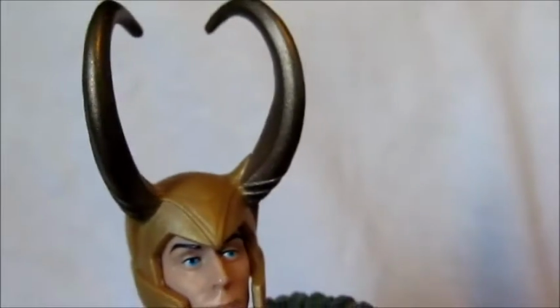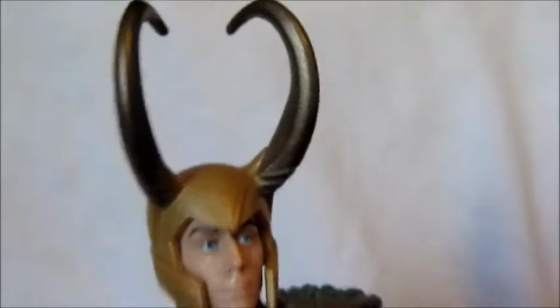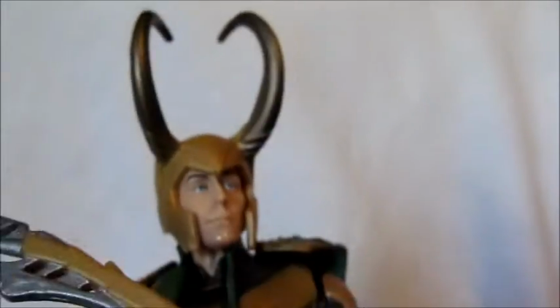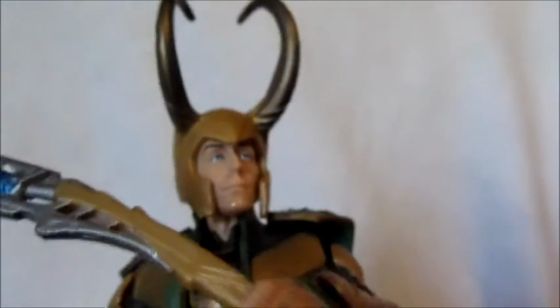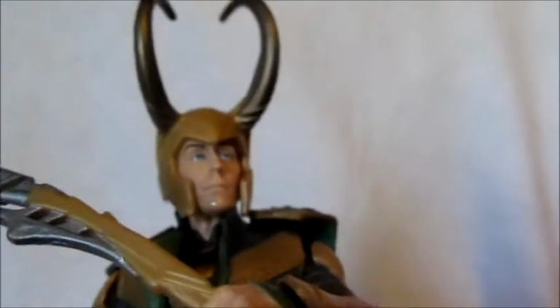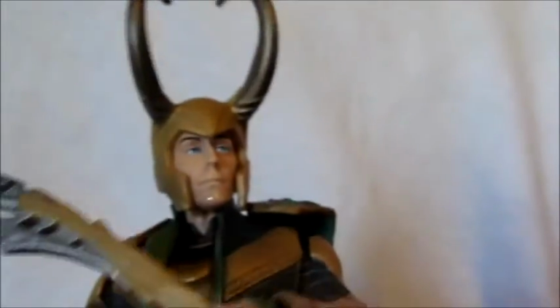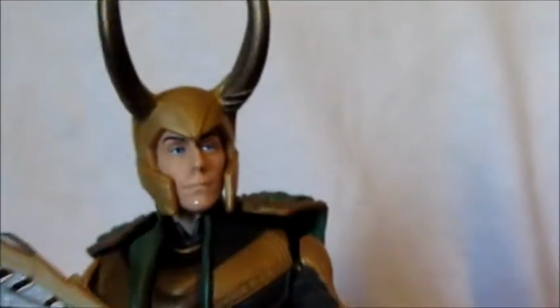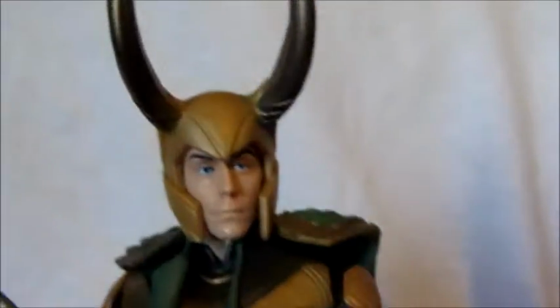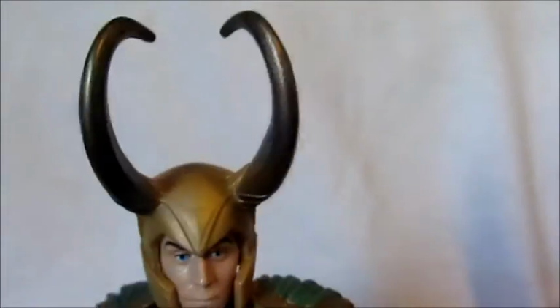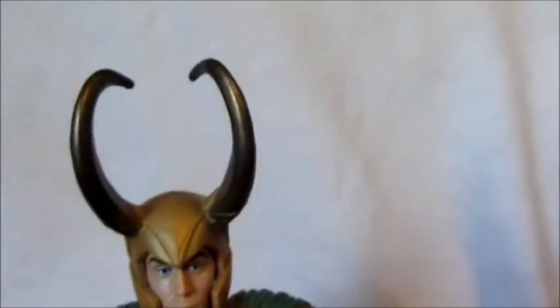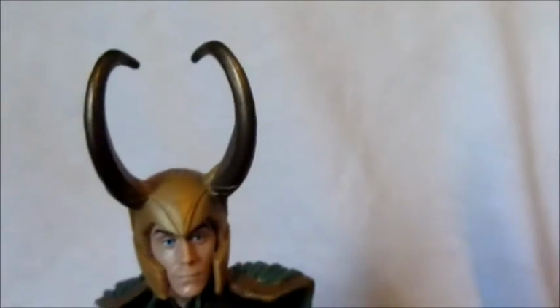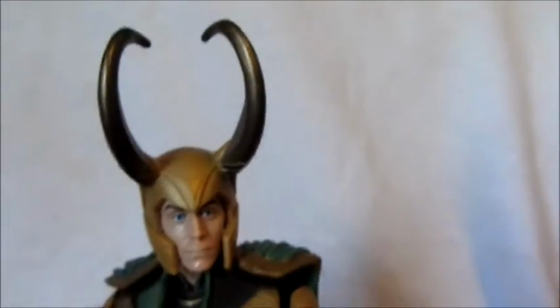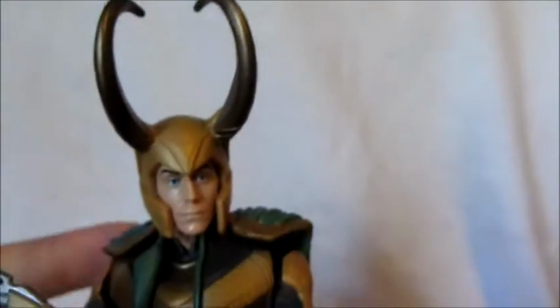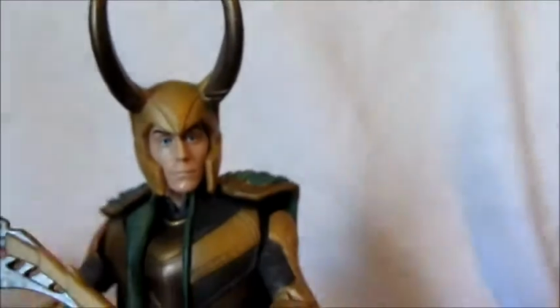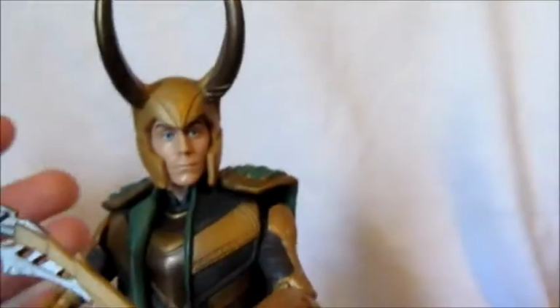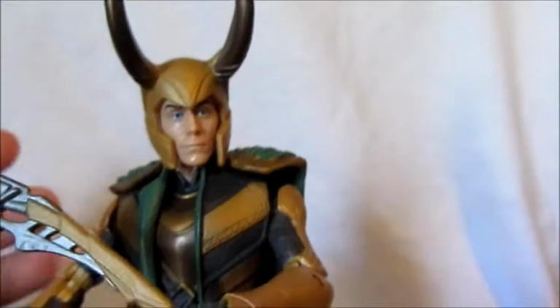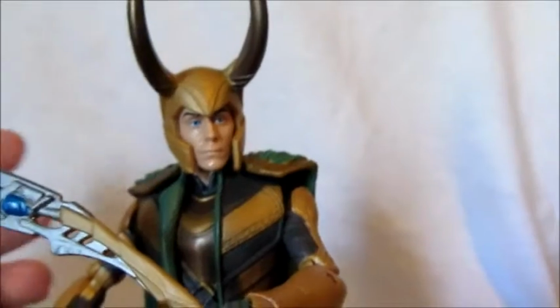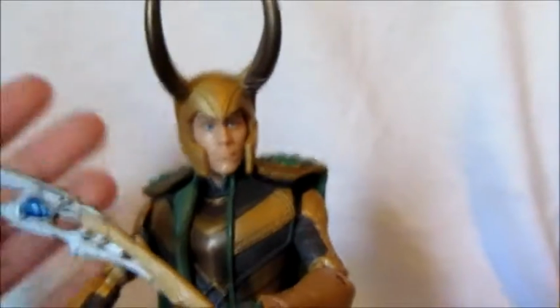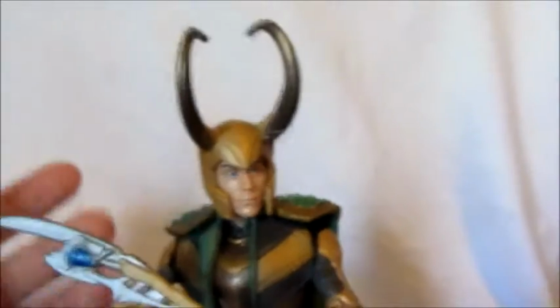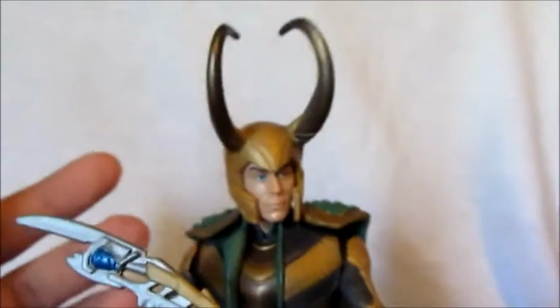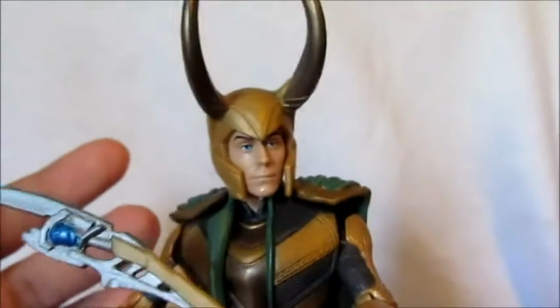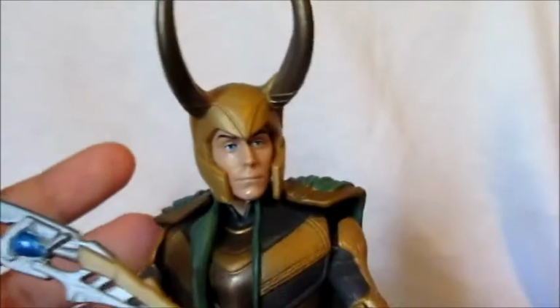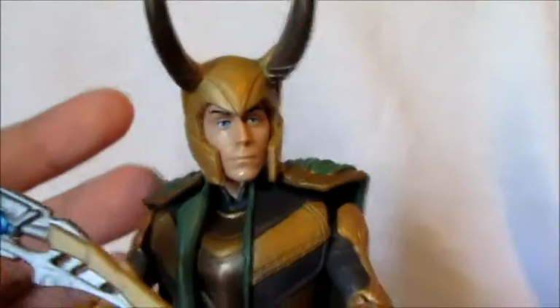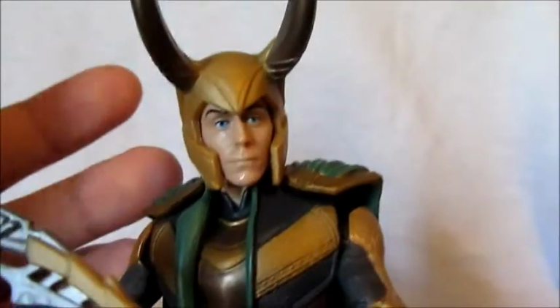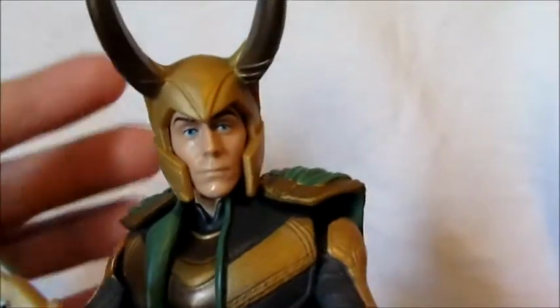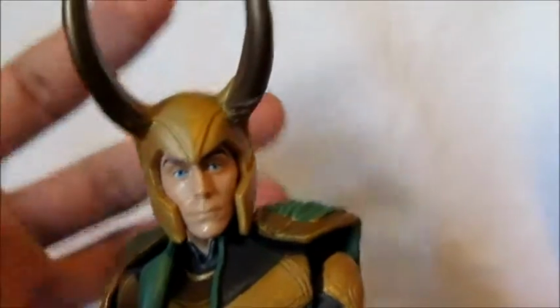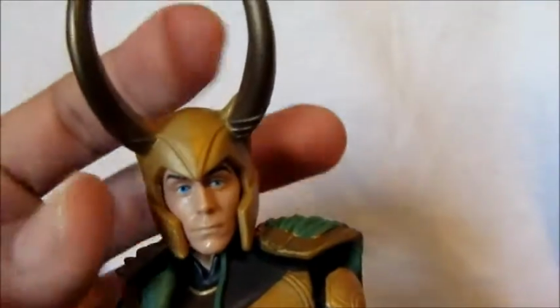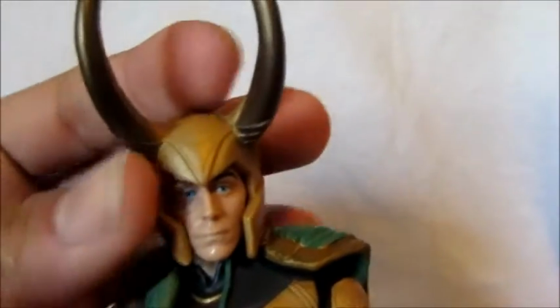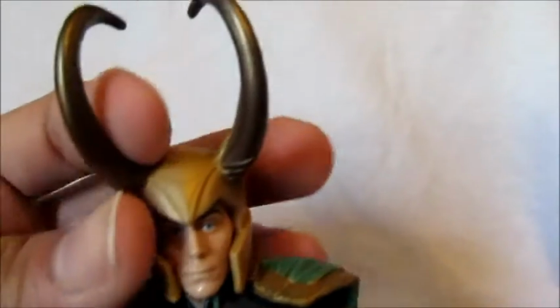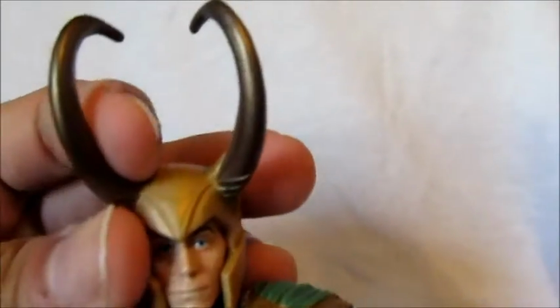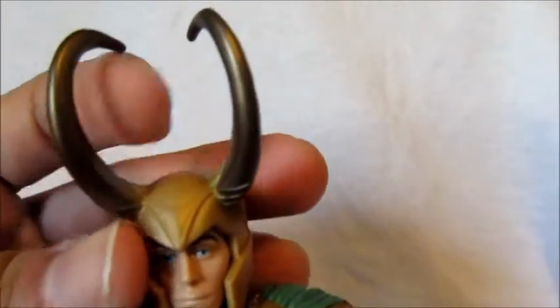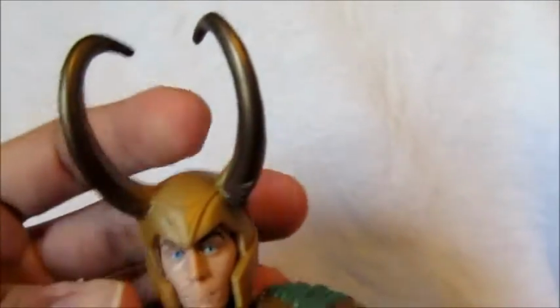The helmet is just plain plastic but it's painted on the horns, which is a bit odd. But the helmet is removable, unlike Thor from the Thor movie Walmart exclusive — so that's good. It's just rubber.